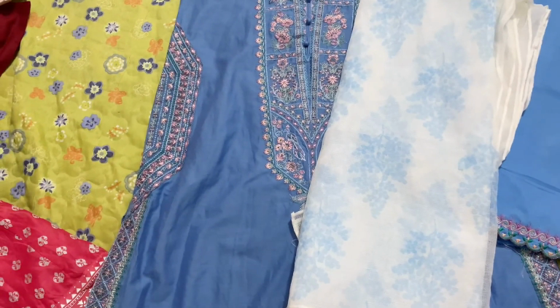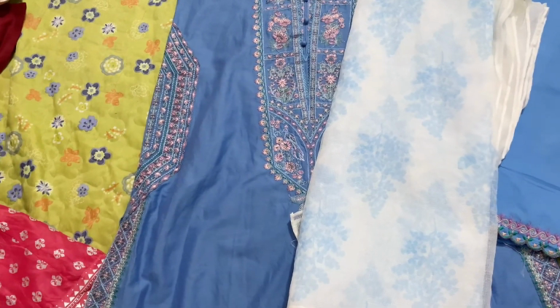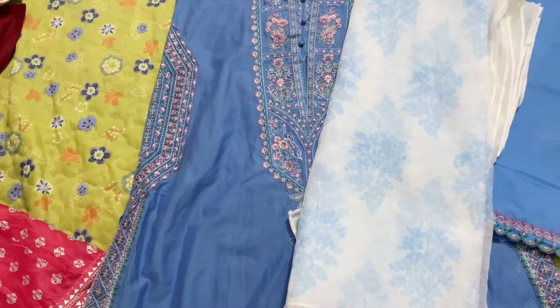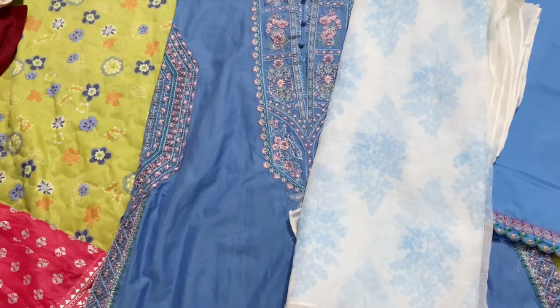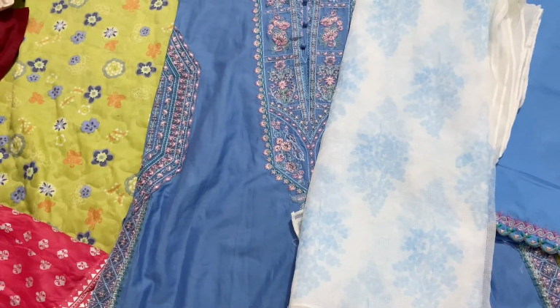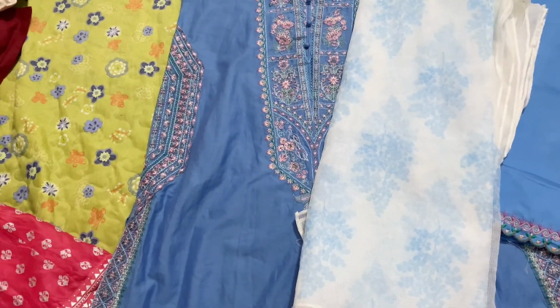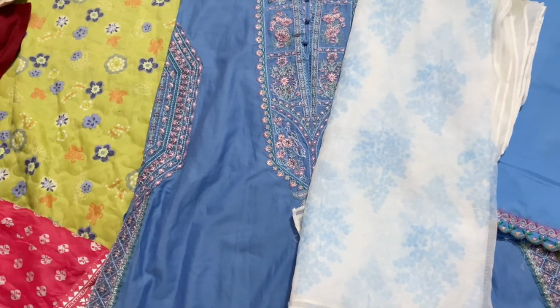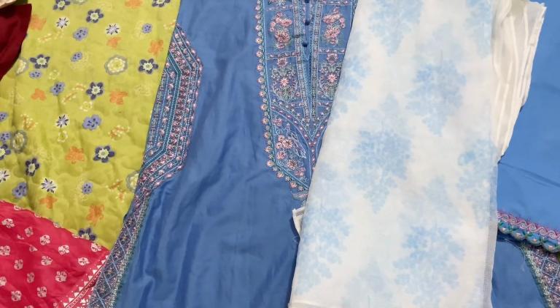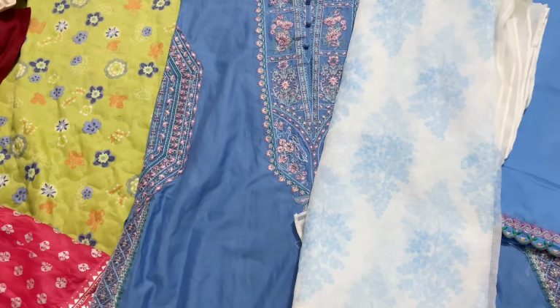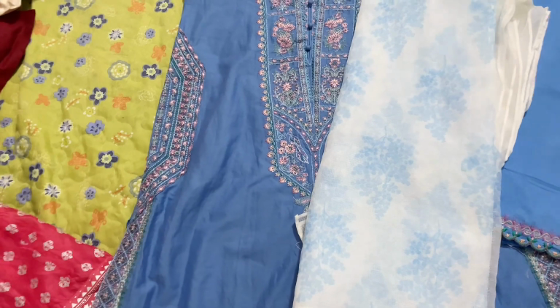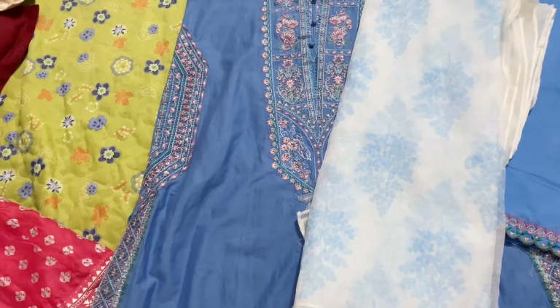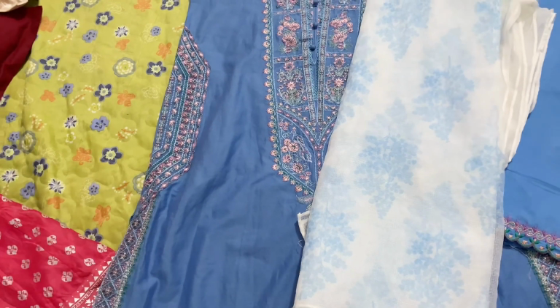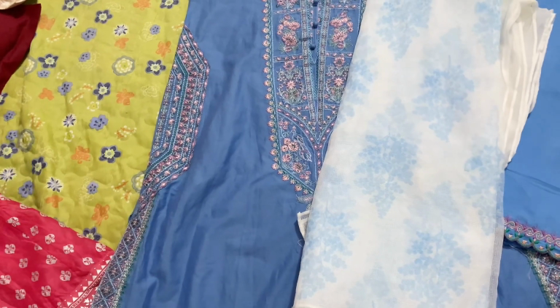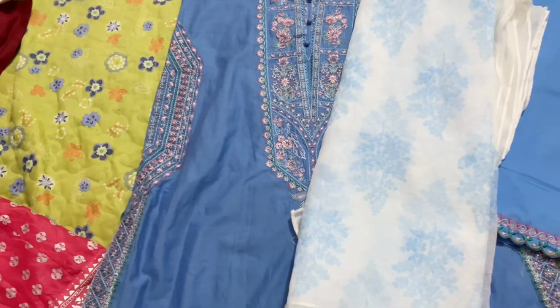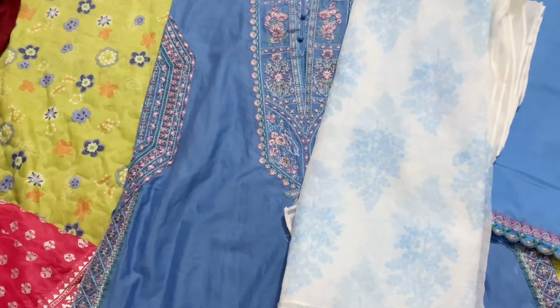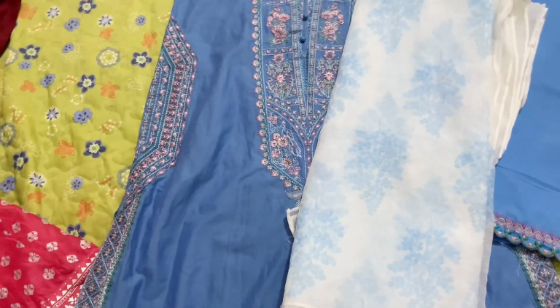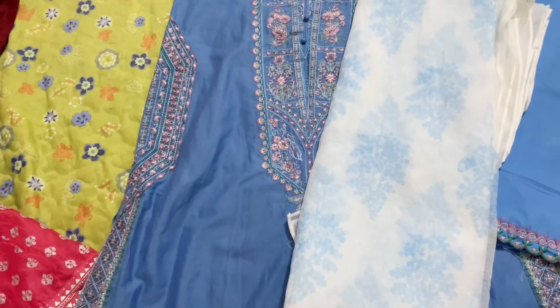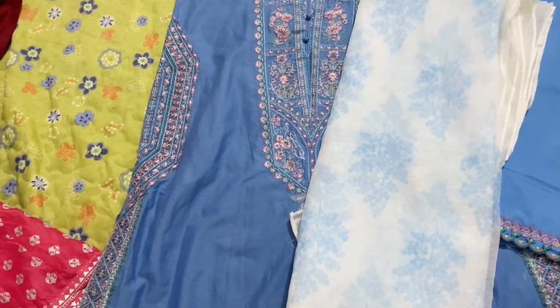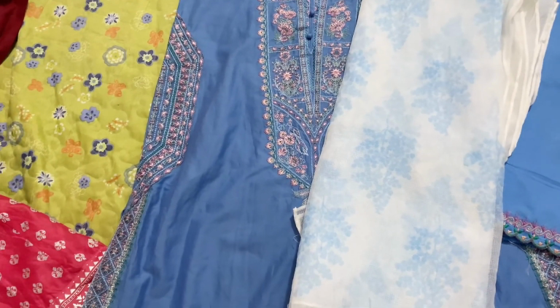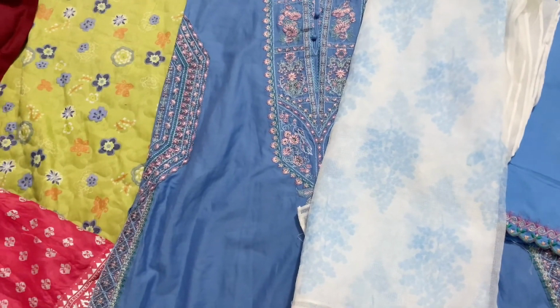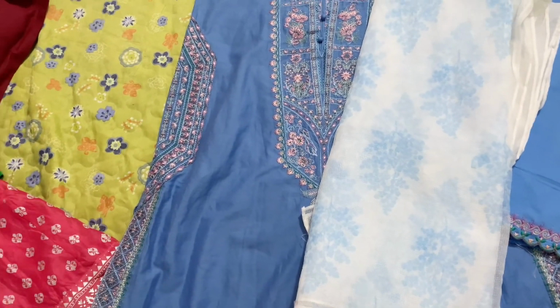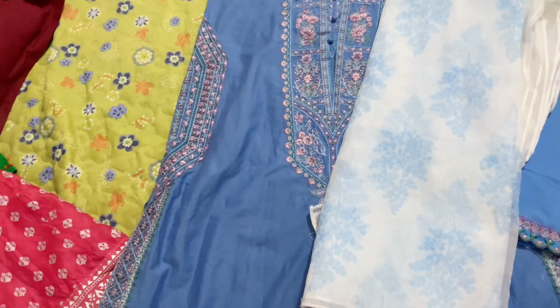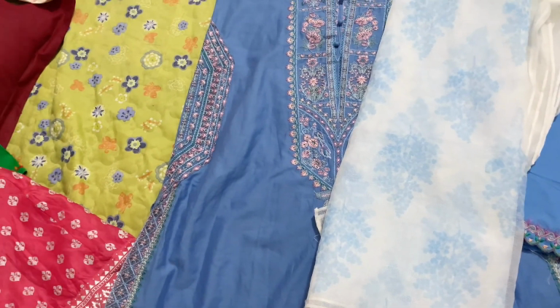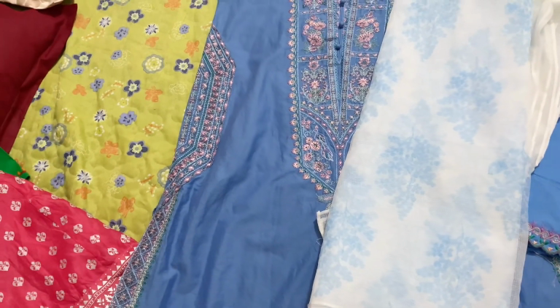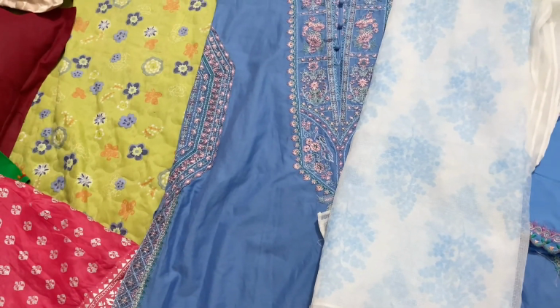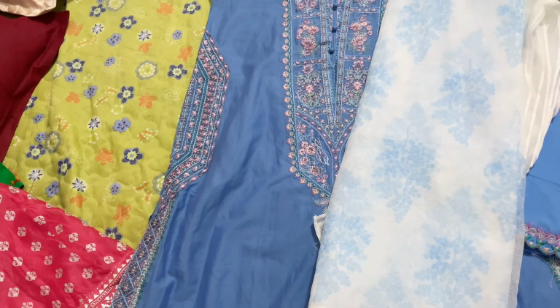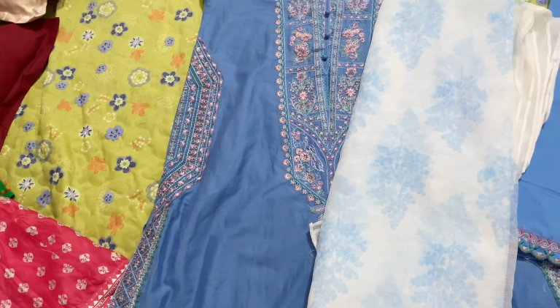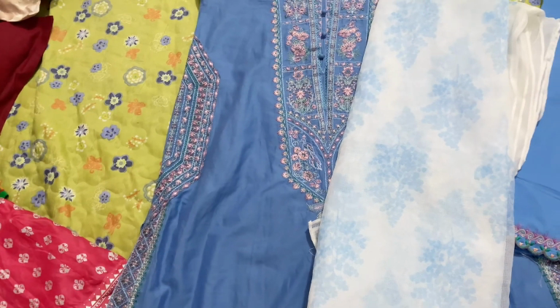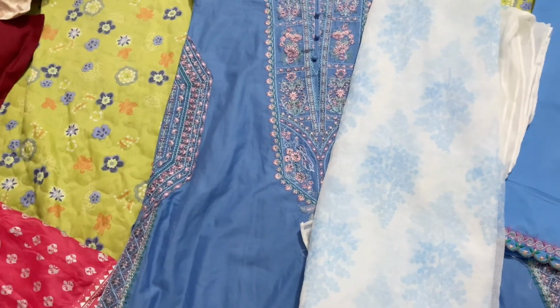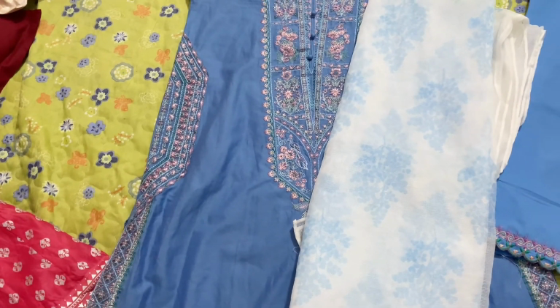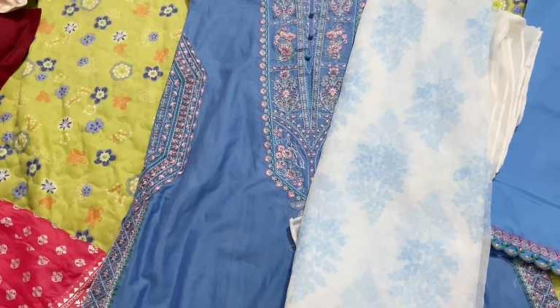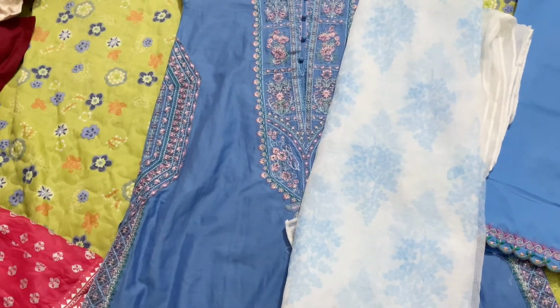Please tell me in the comments how you liked the video, and tell me which dress is the most beautiful that I should wear on Eid's first day. Thank you so much for watching!